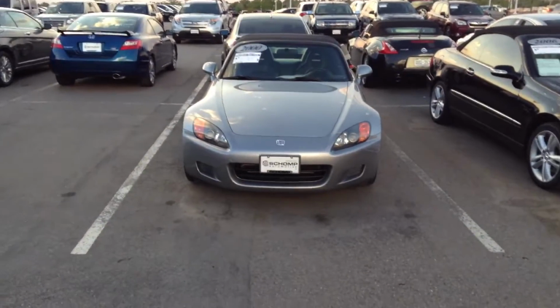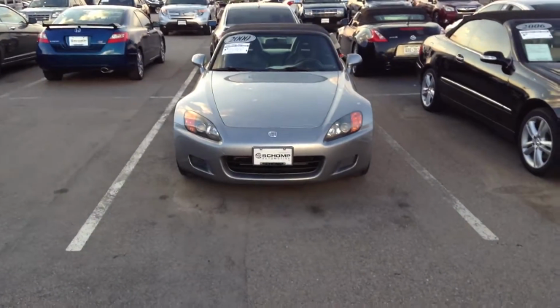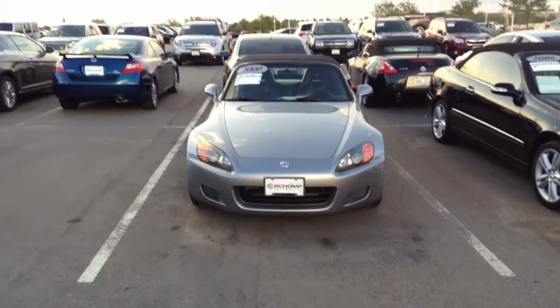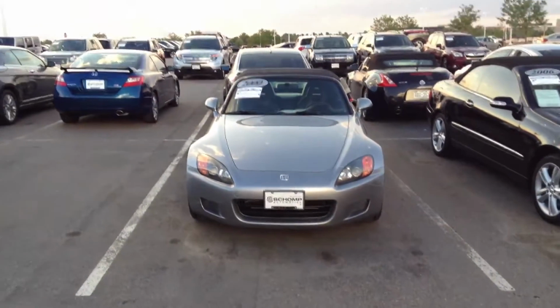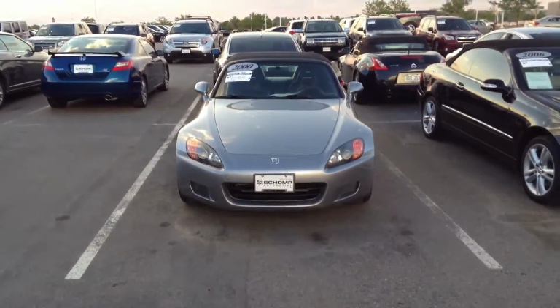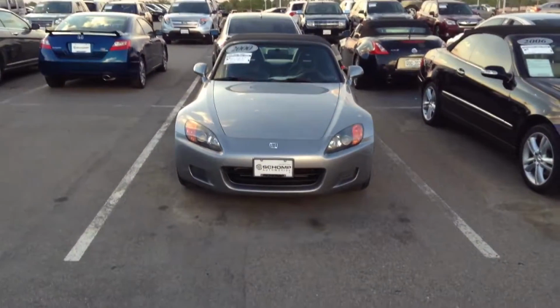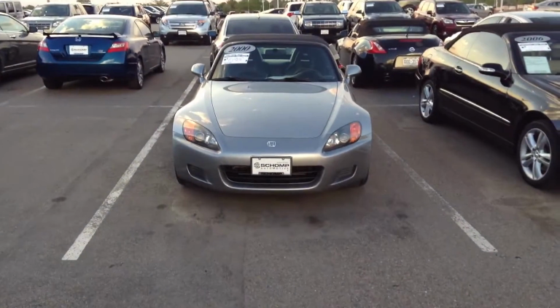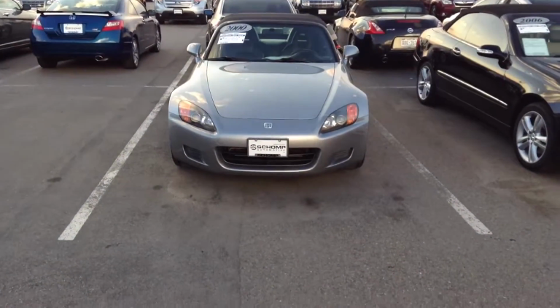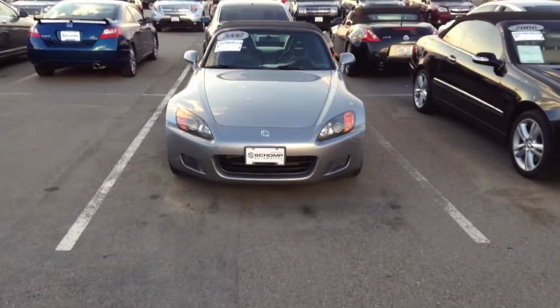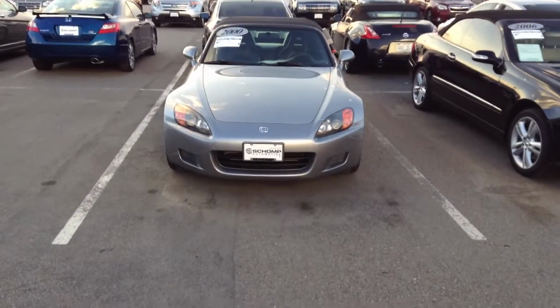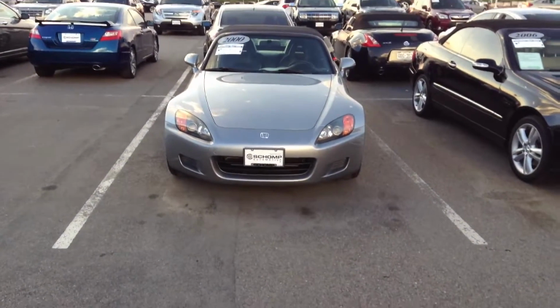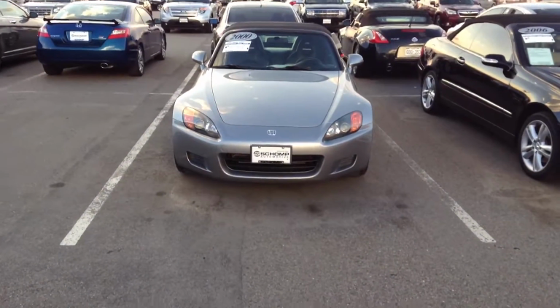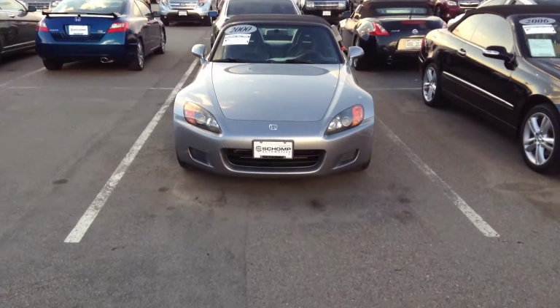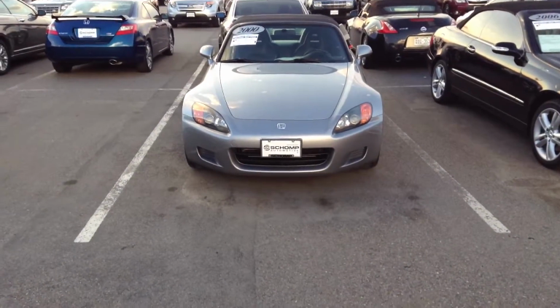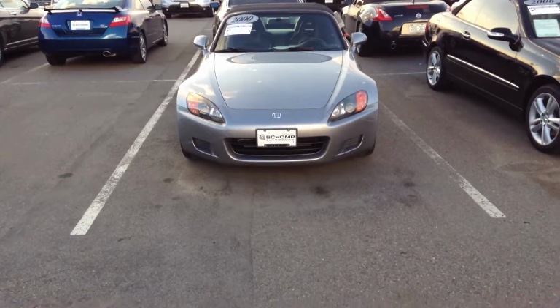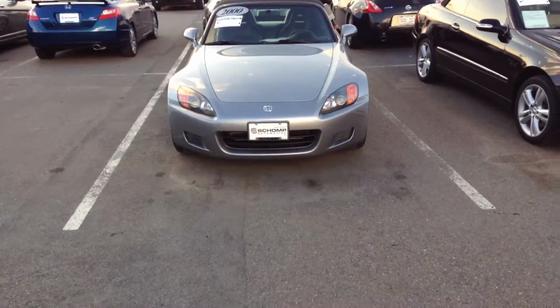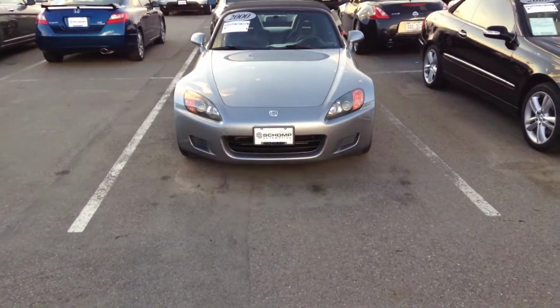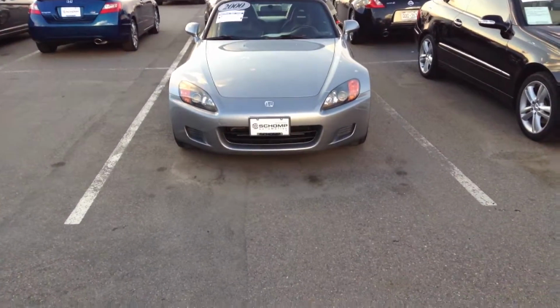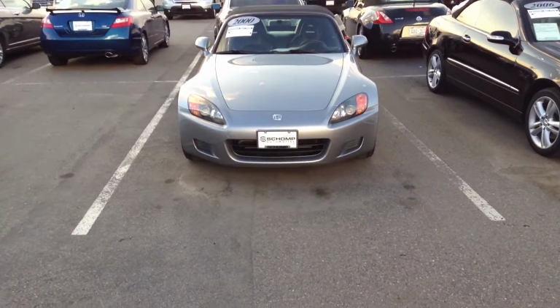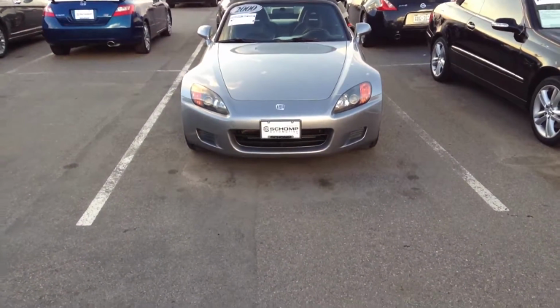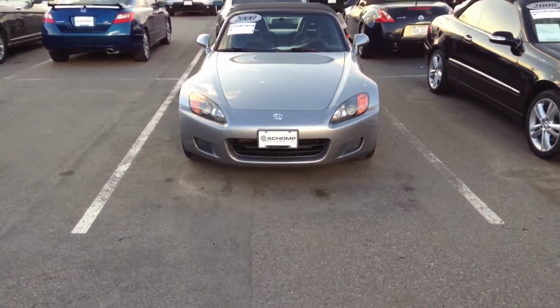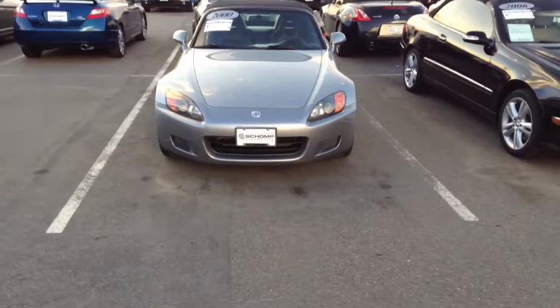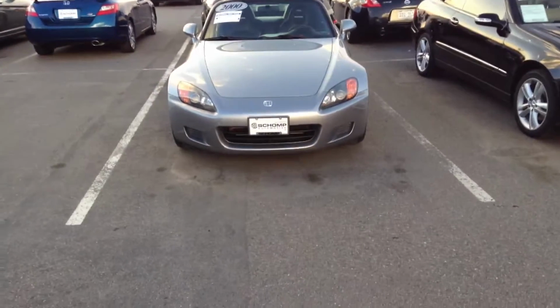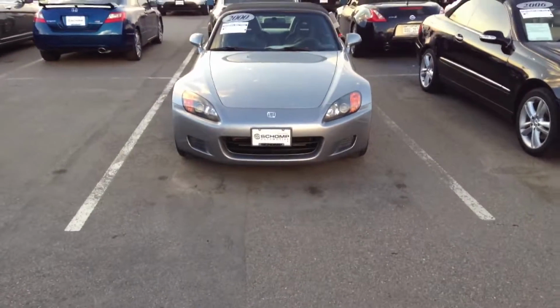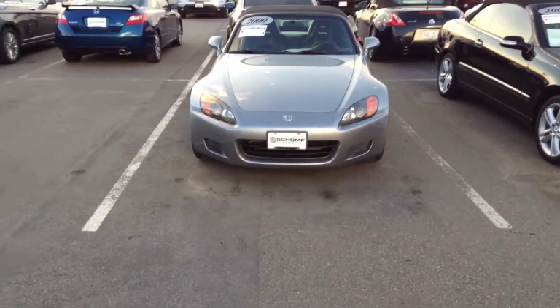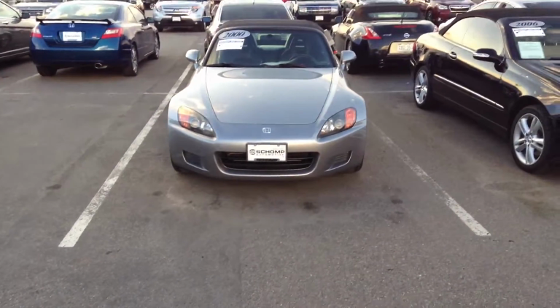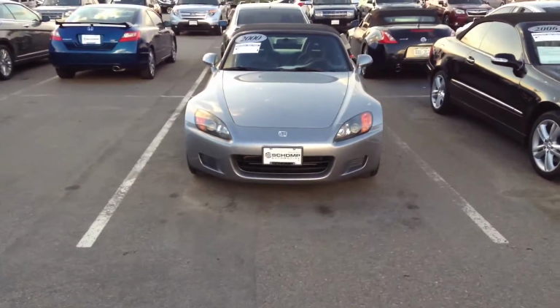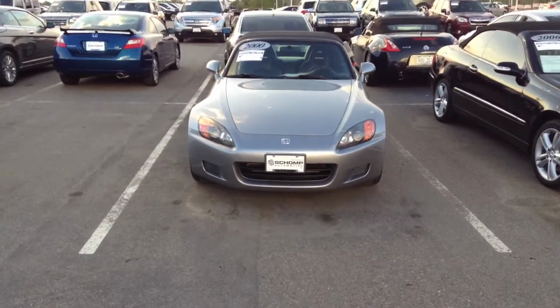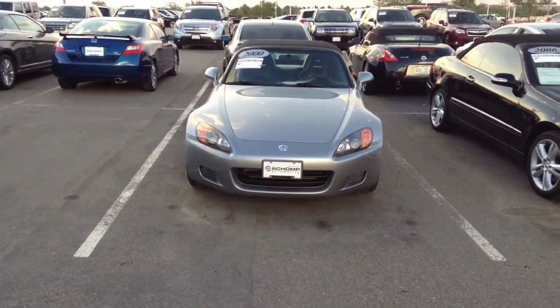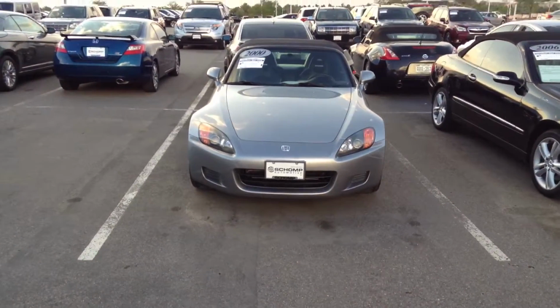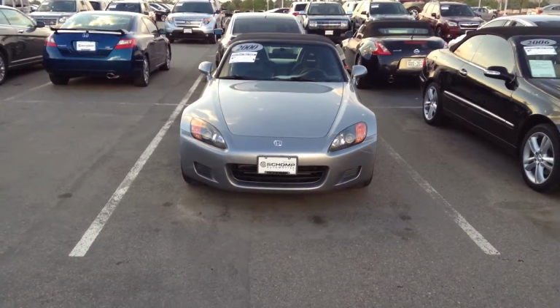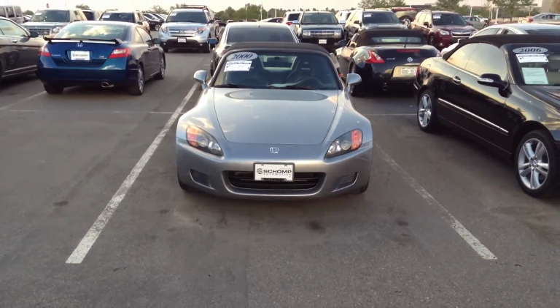Hello, this is Chris over at Shamp BMW. I'm sending you a quick video of the 2000 Honda S2000. I'm going to do a quick walkthrough for you.